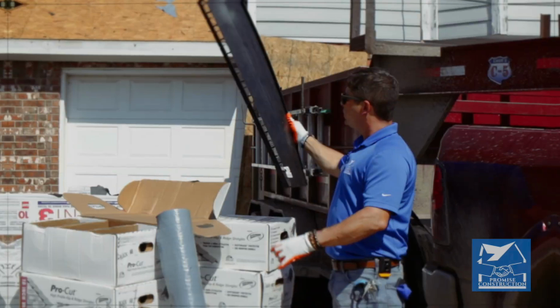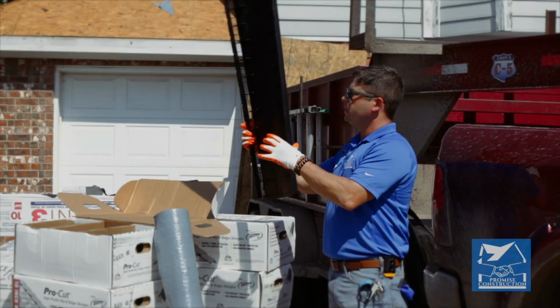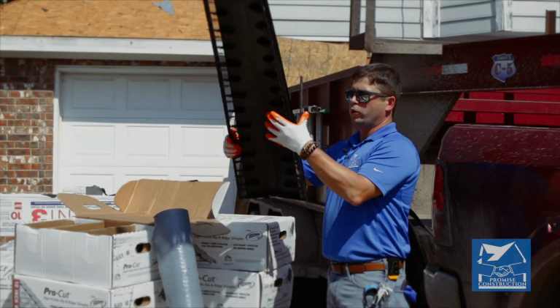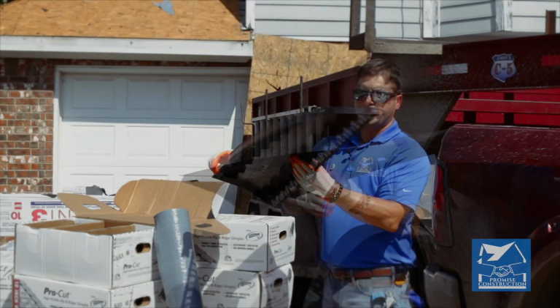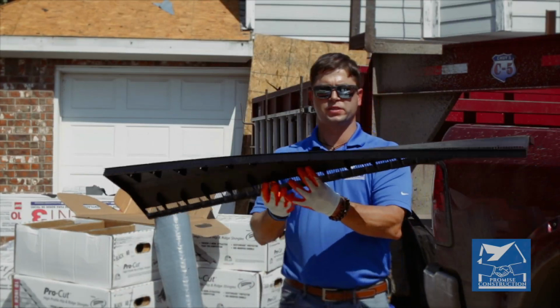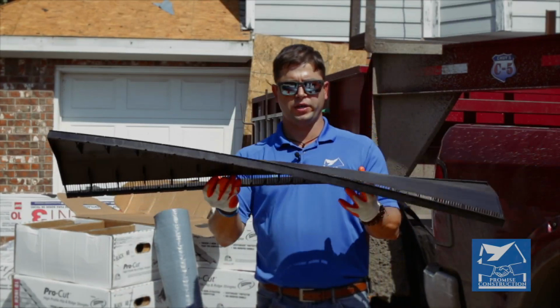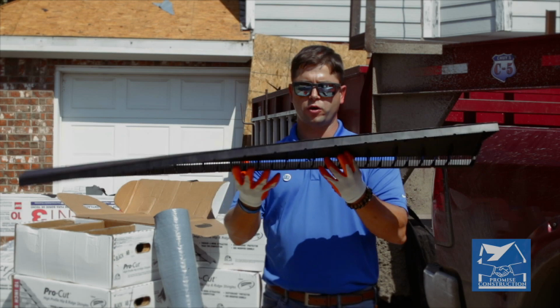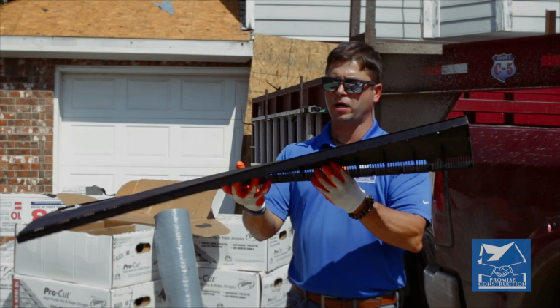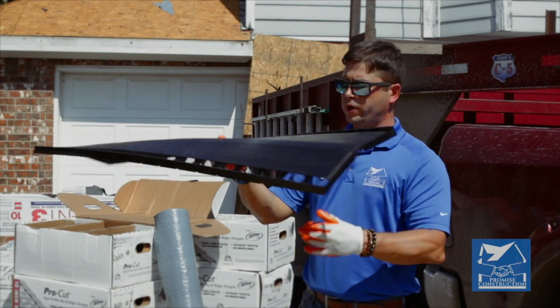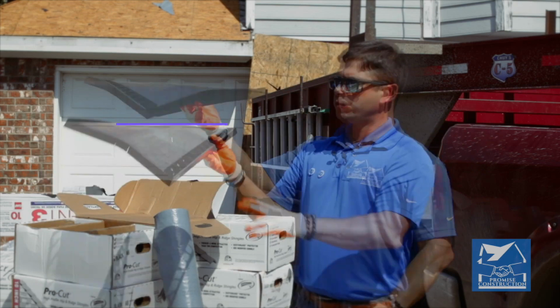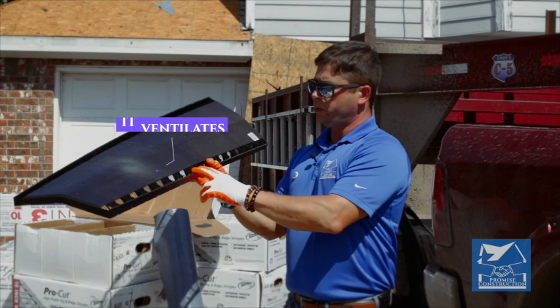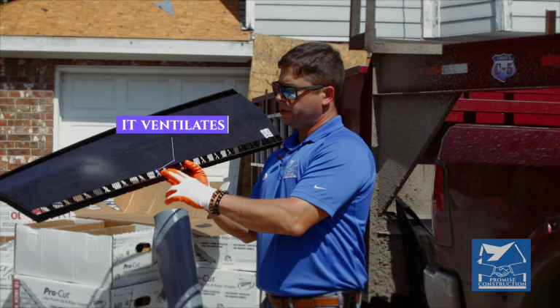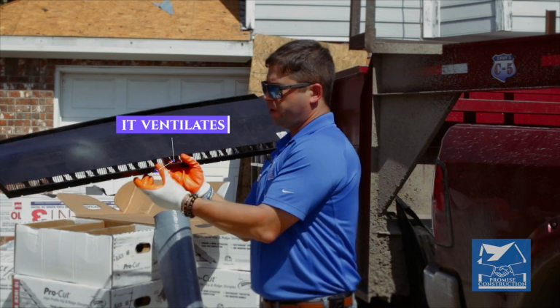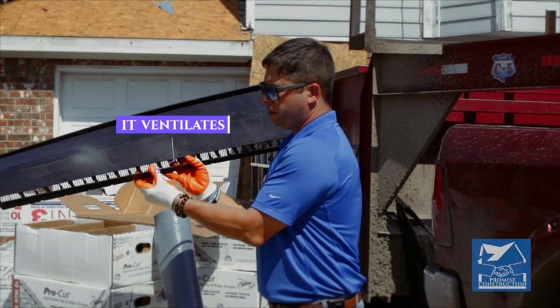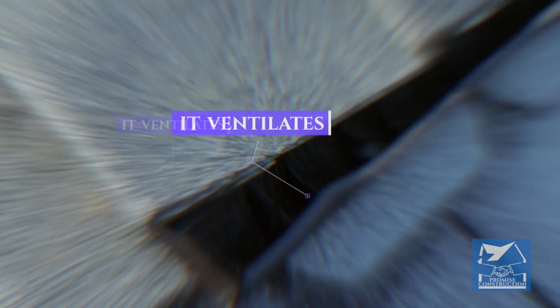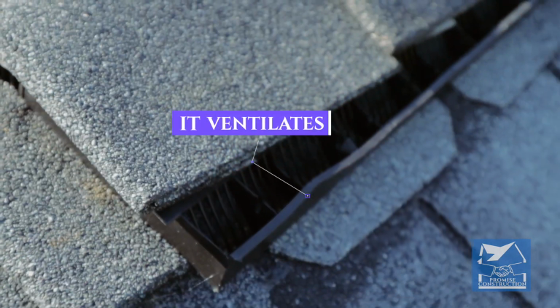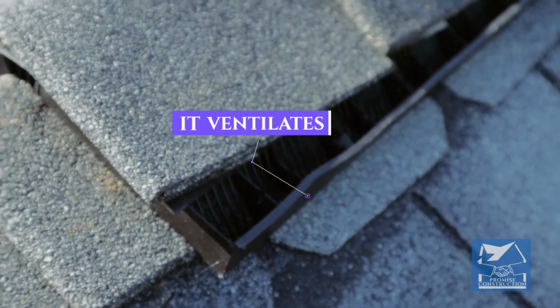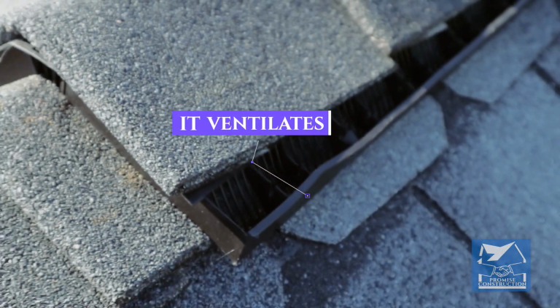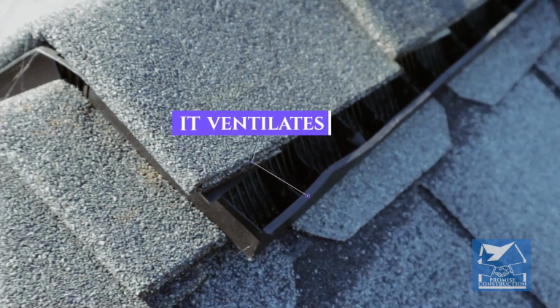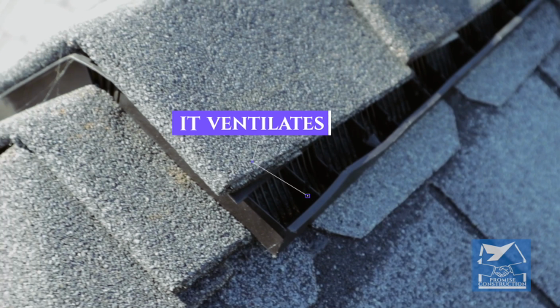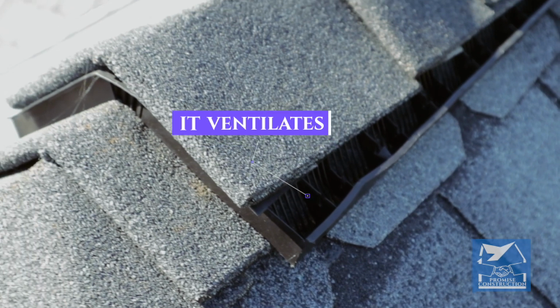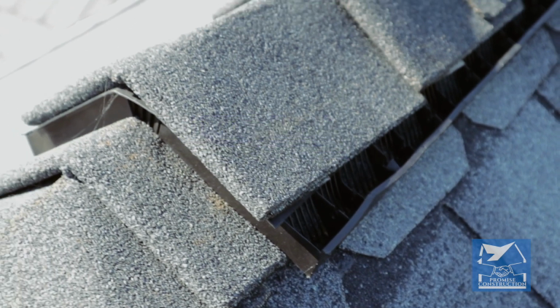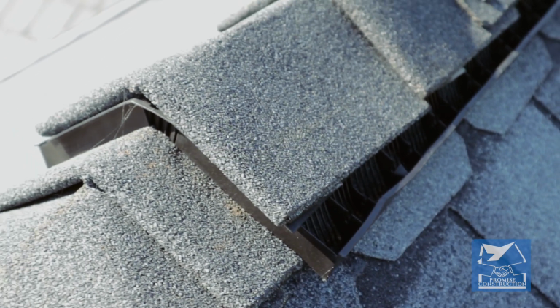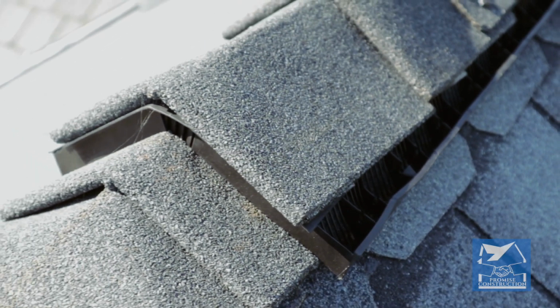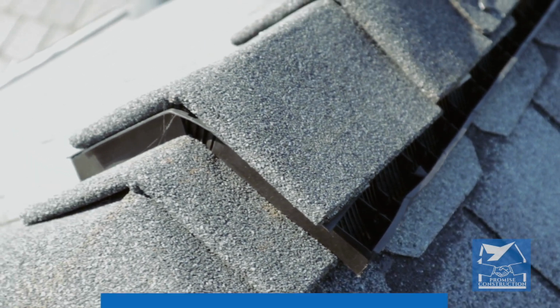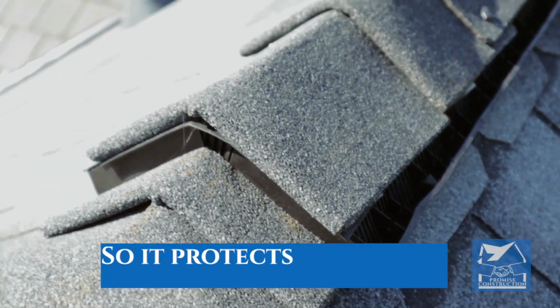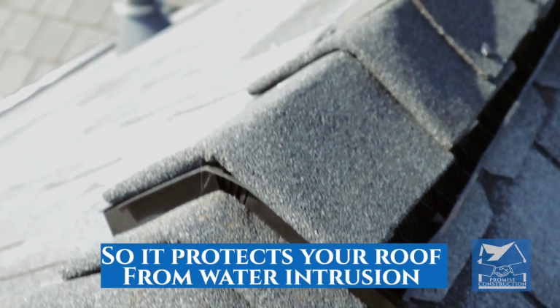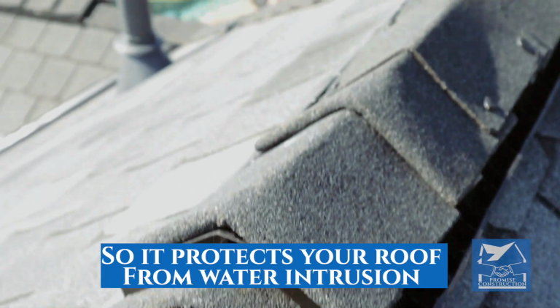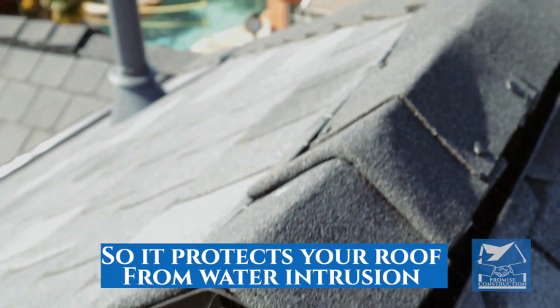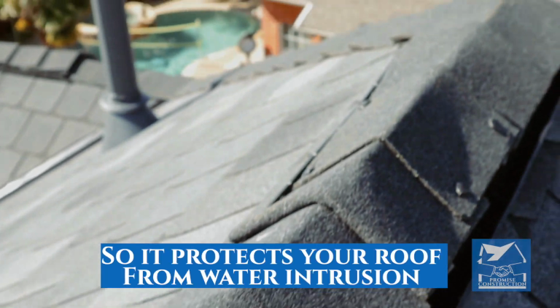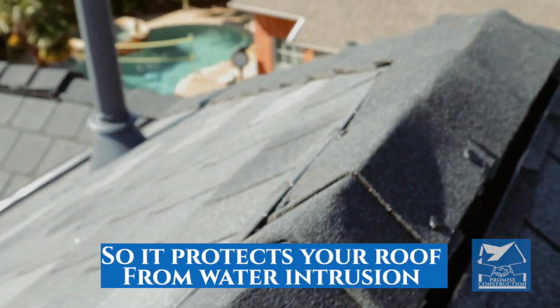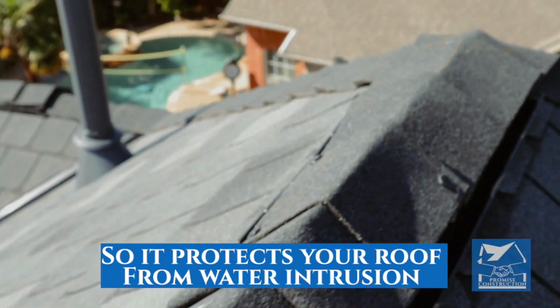This is ridge vent. This is engineered to go on top of the ridge. Right through here is where it ventilates. All the hot air comes out of the attic through these vents here. We put shingle over the top of it, so it will protect your roof from water intrusion as well.